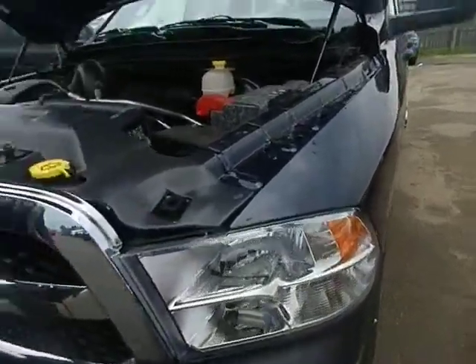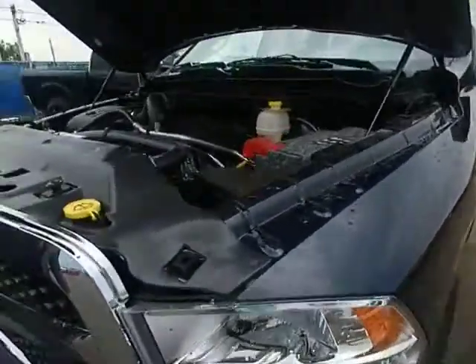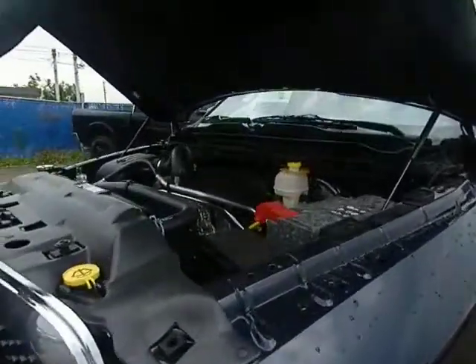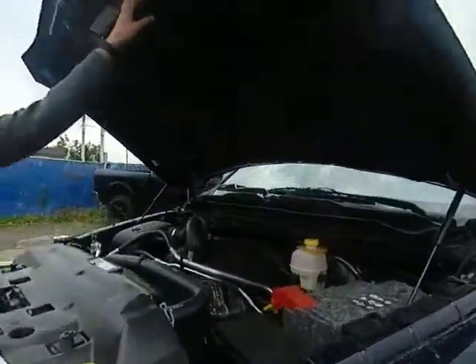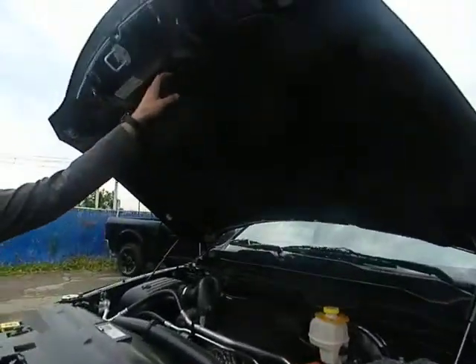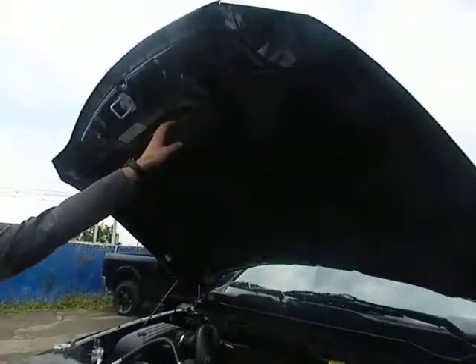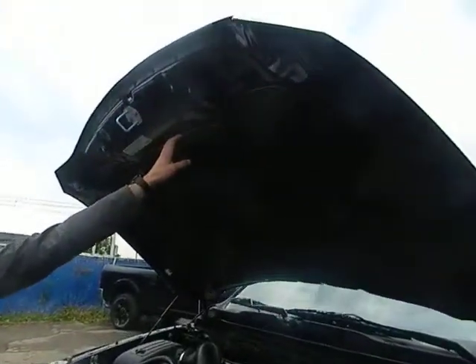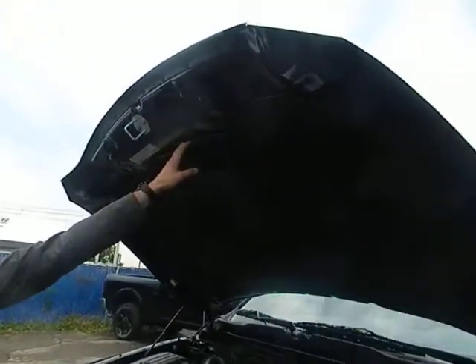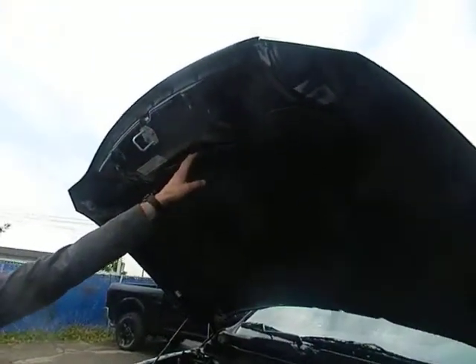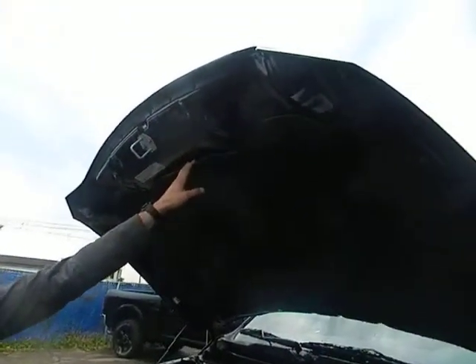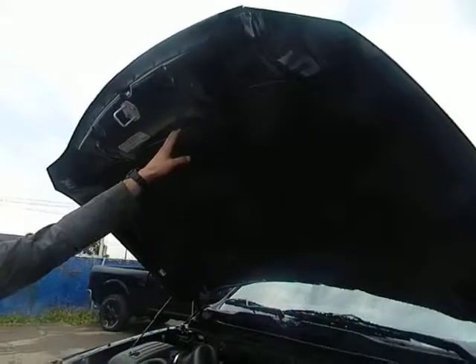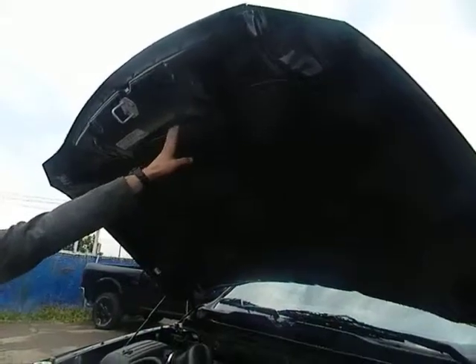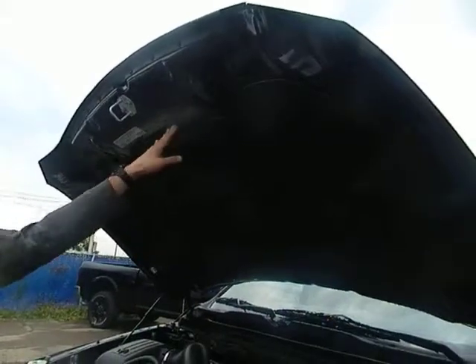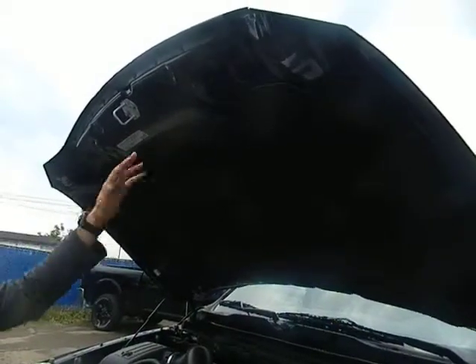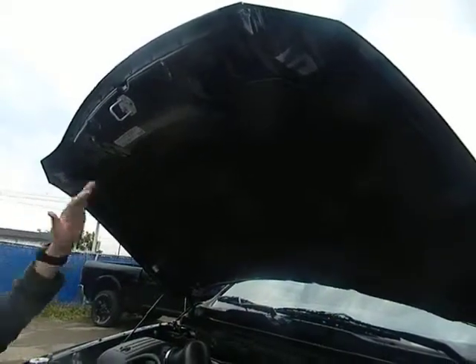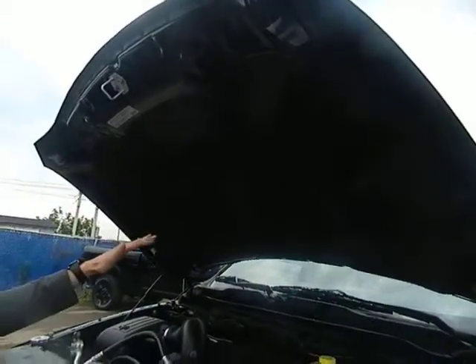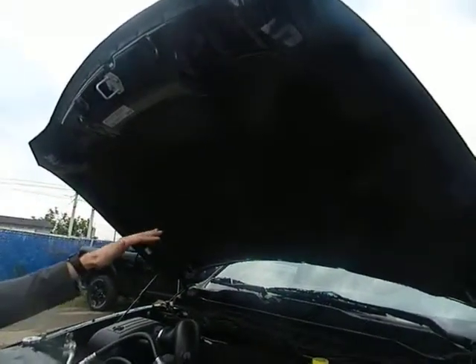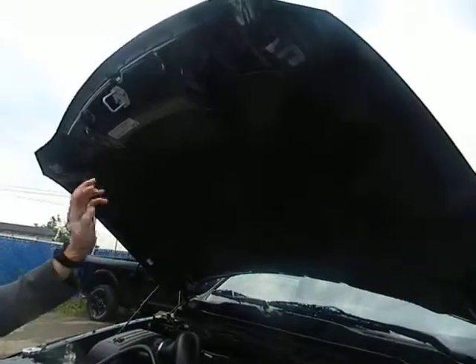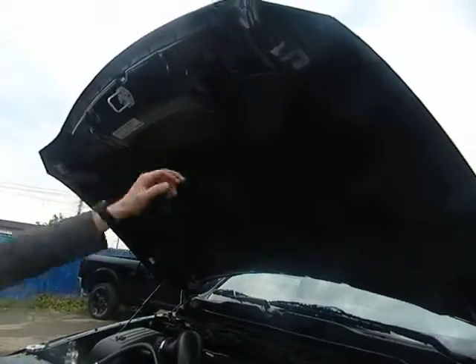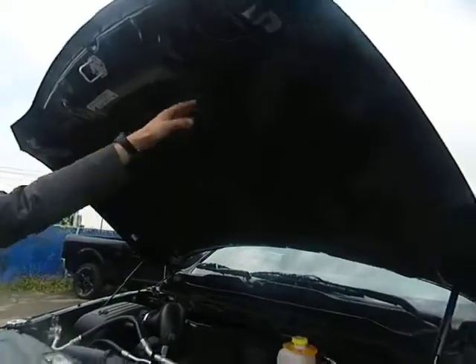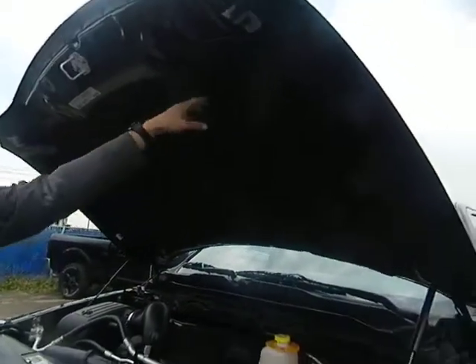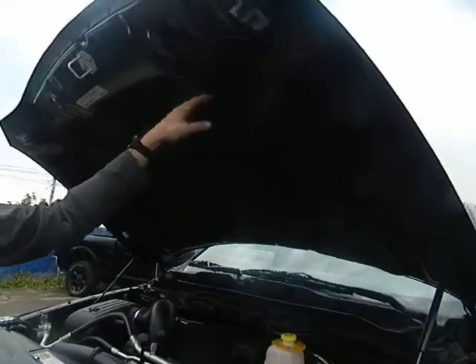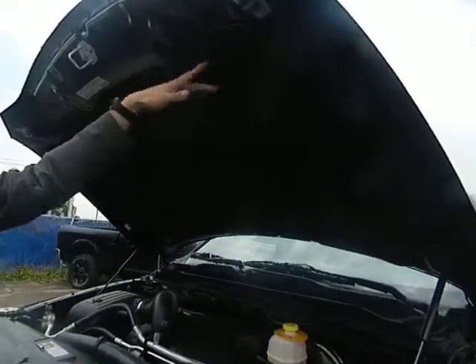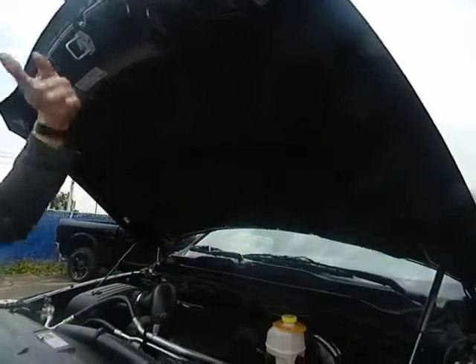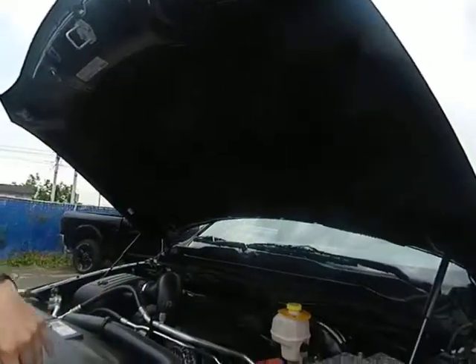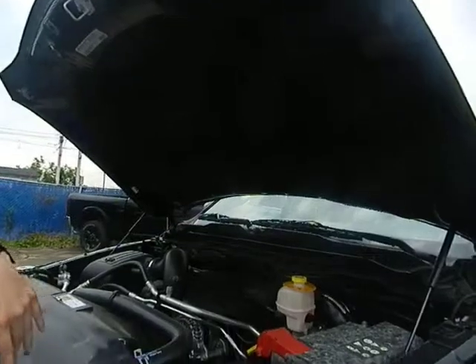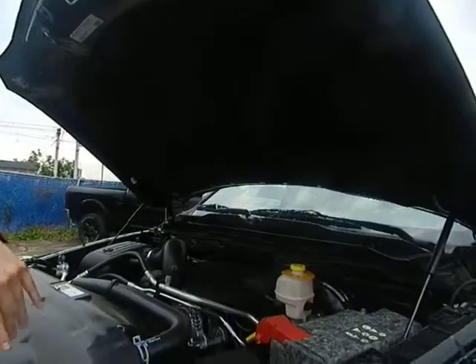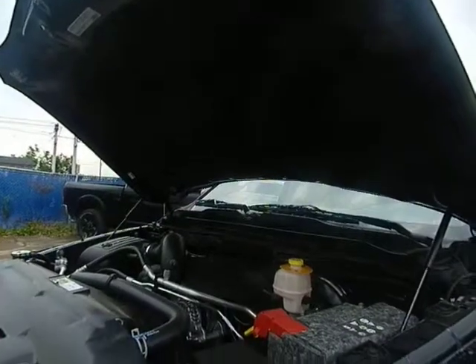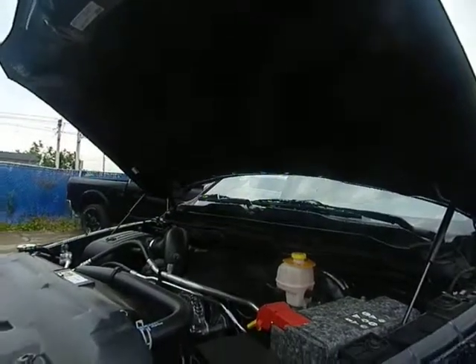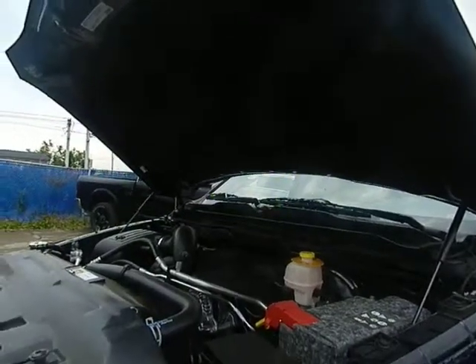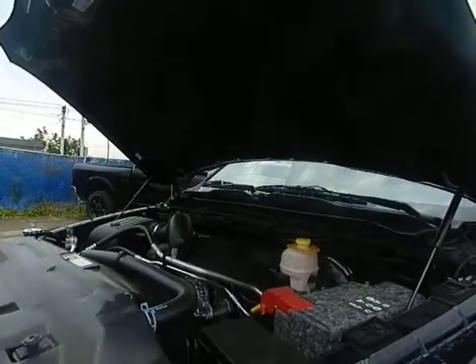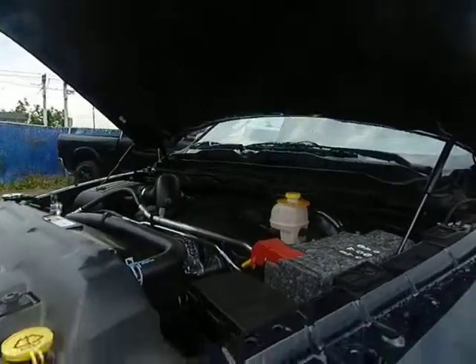Up above here, this is an acoustic barrier as well as a fire blanket, so if your engine ever does catch on fire, these black pins melt and this drops down and smothers the flames. It's just a nice little safety feature.